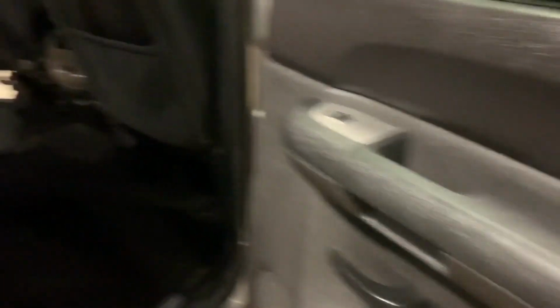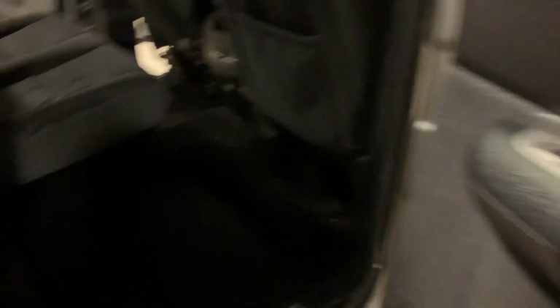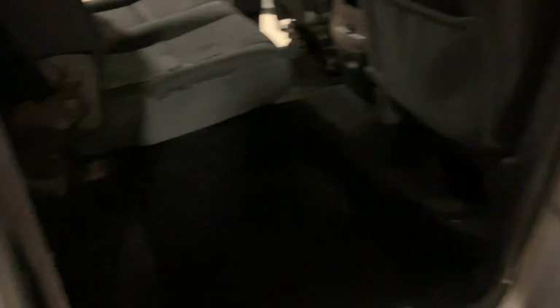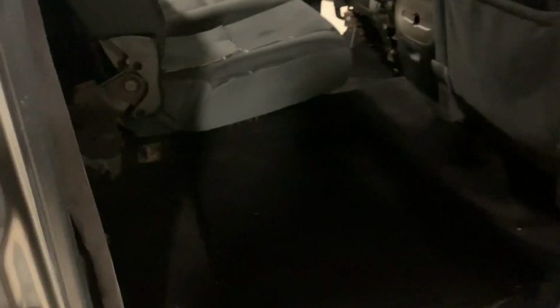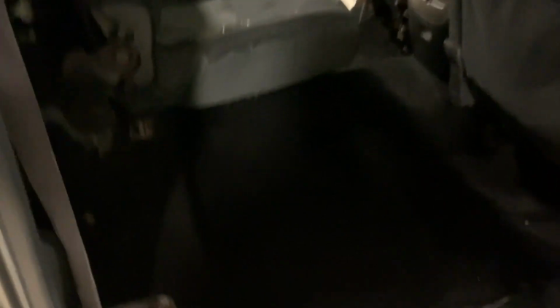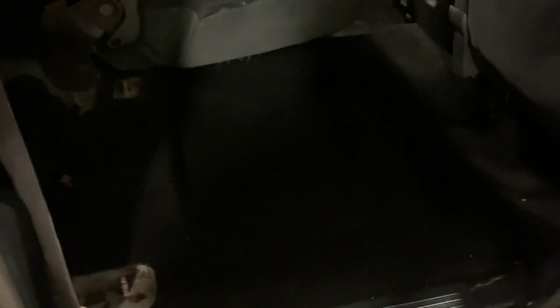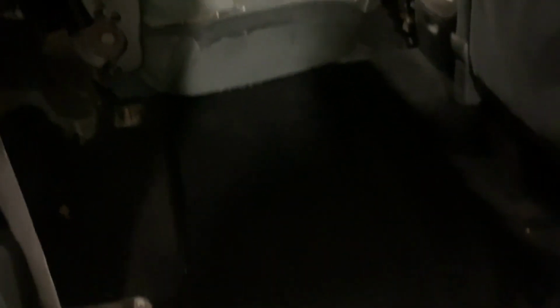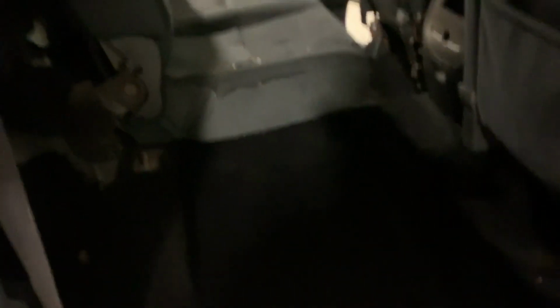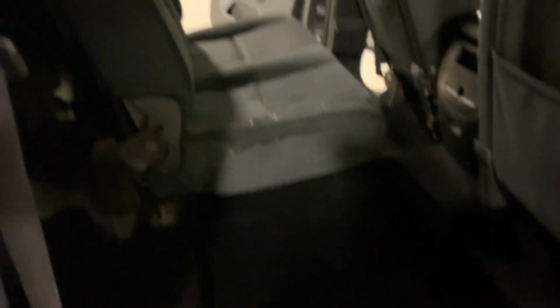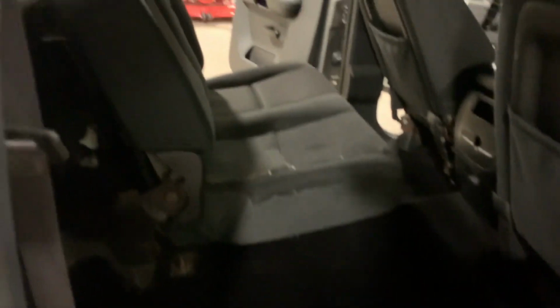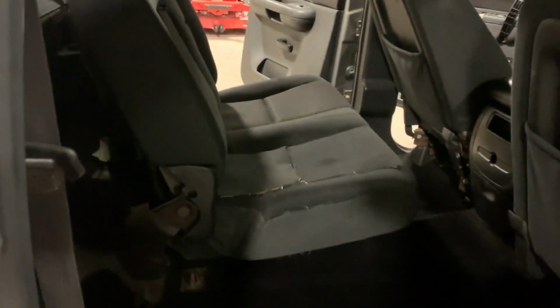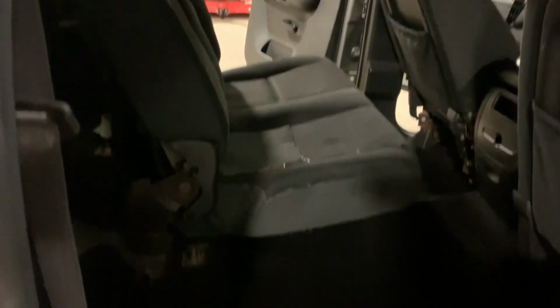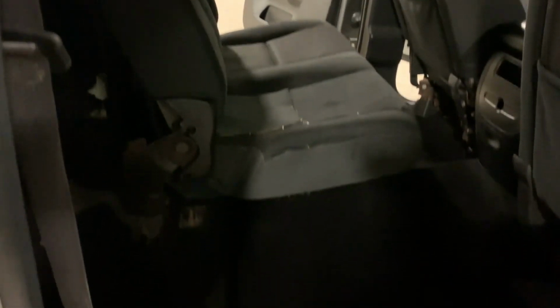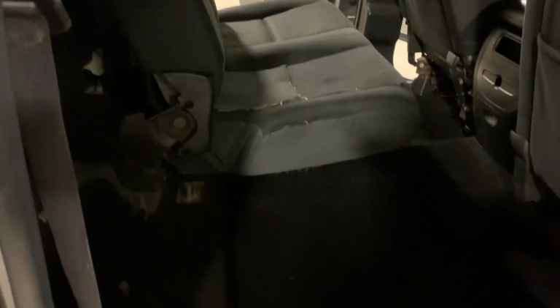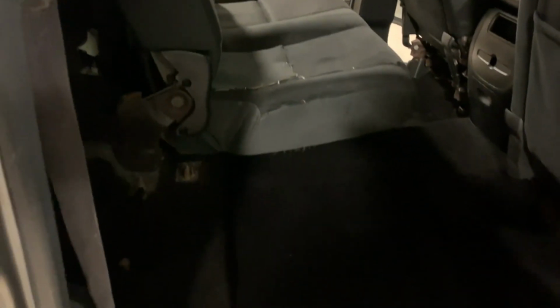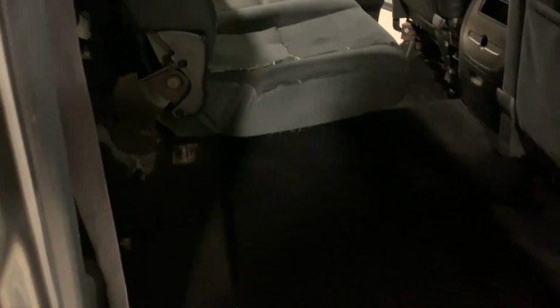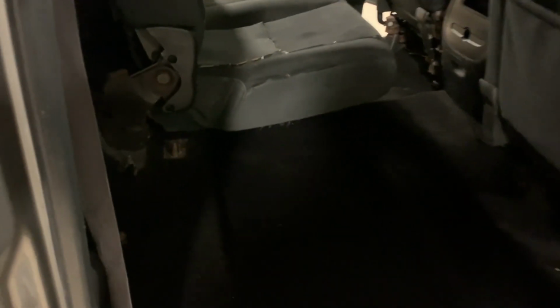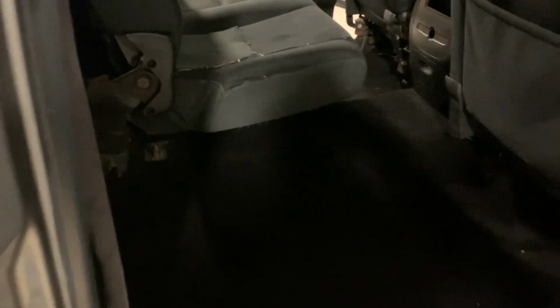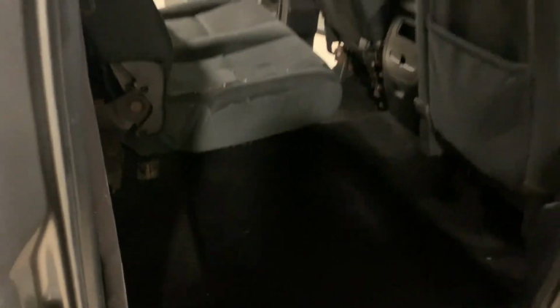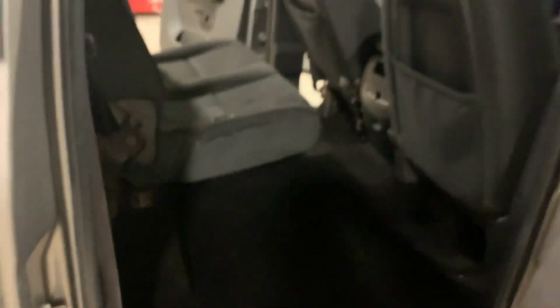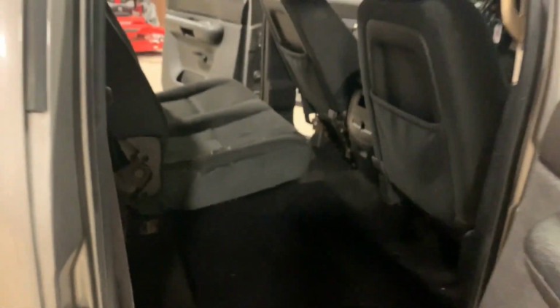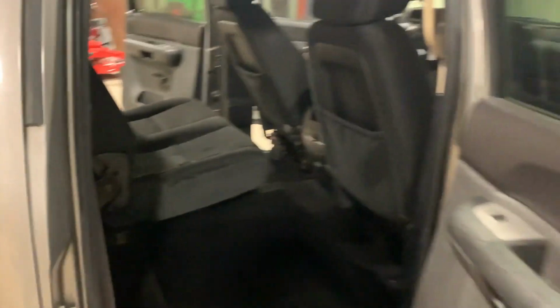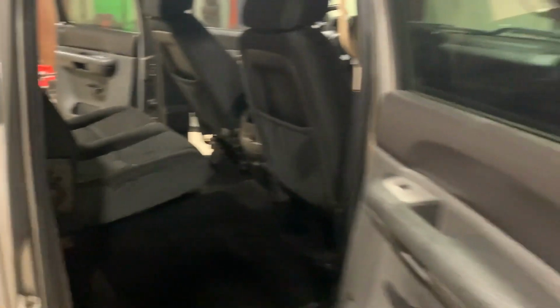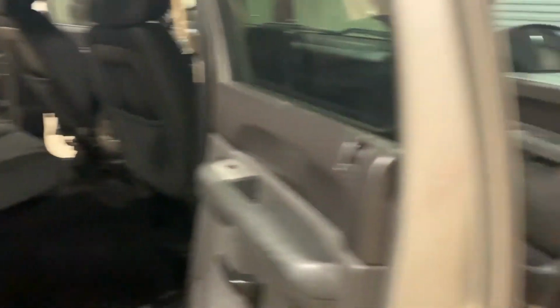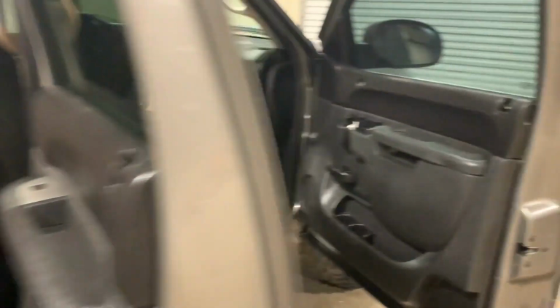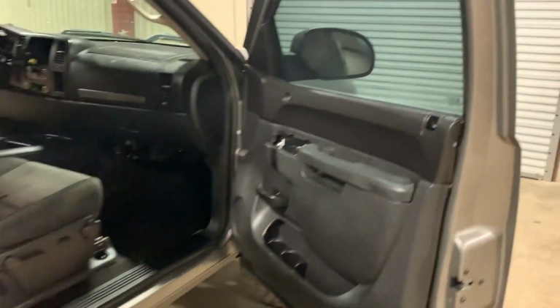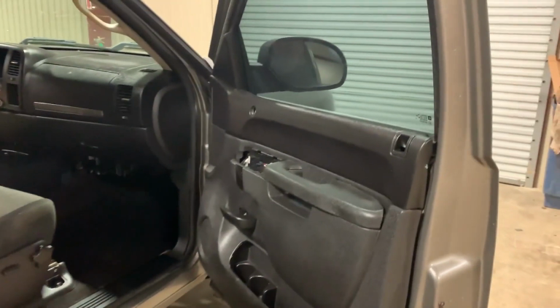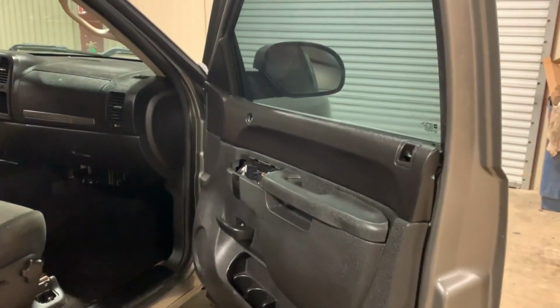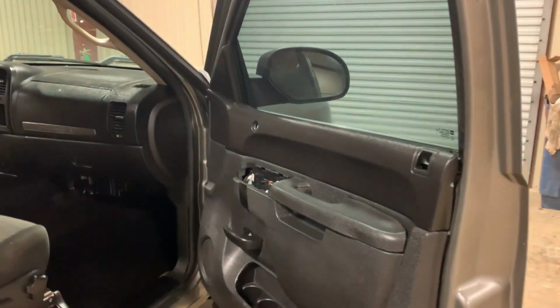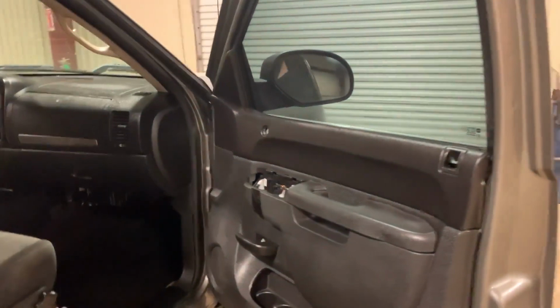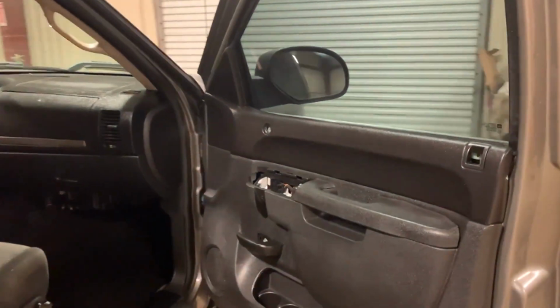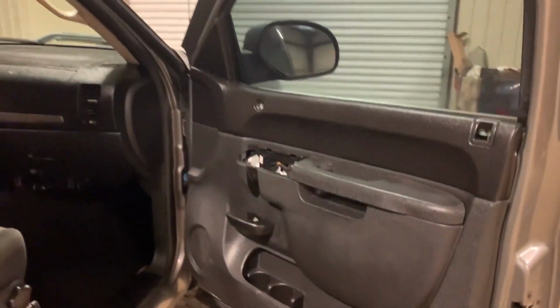It is missing the rear 40% of the 60-40 split seat in the back, so you know that it's missing — that's something you have to deal with. The truck cranks, runs, and drives, but once it runs about 20 seconds it starts to have a little mist to it. That's something you have to address.